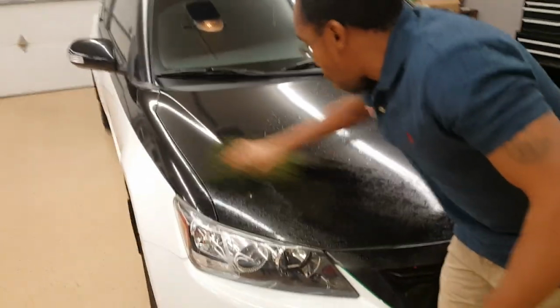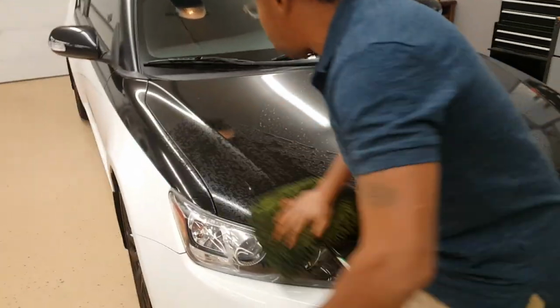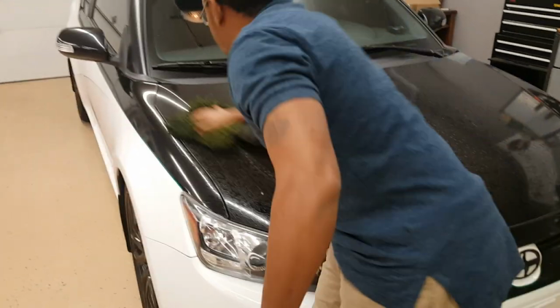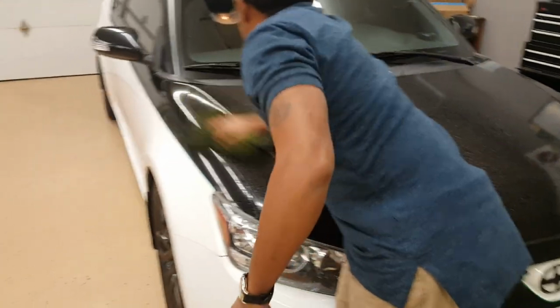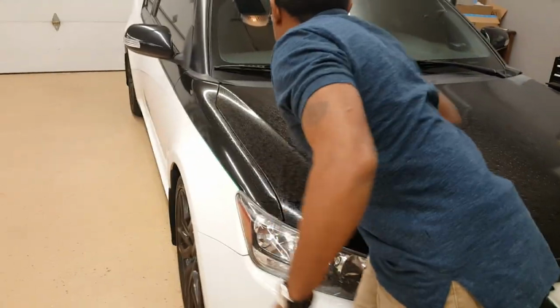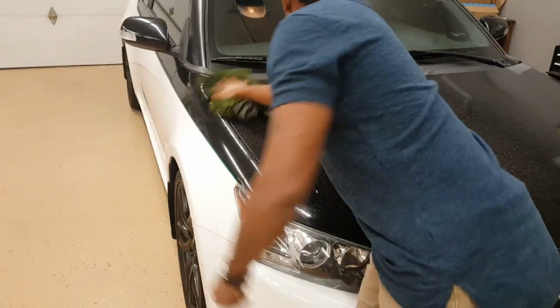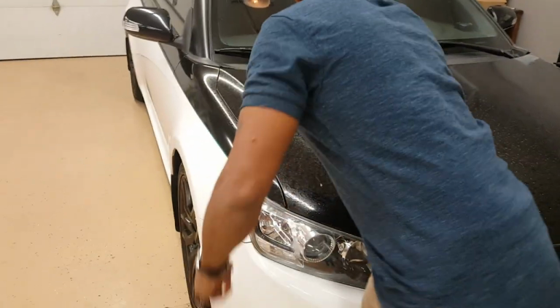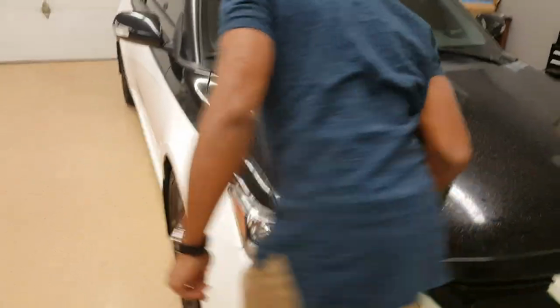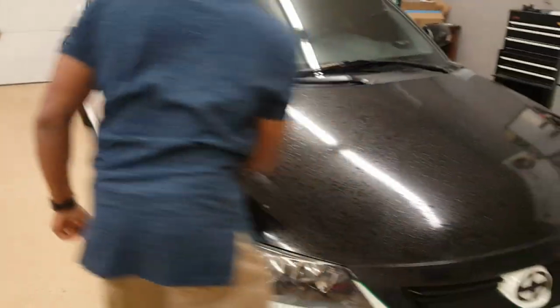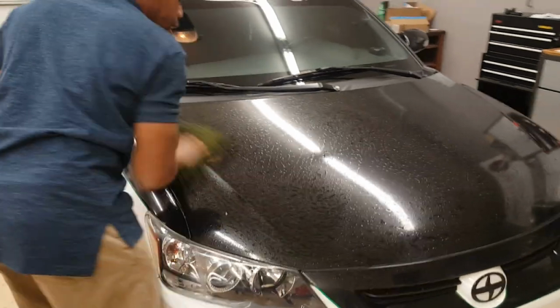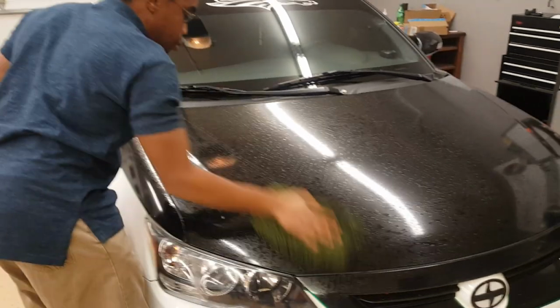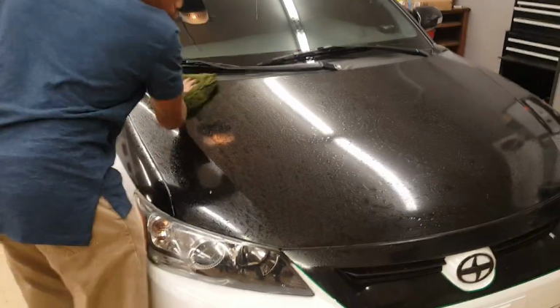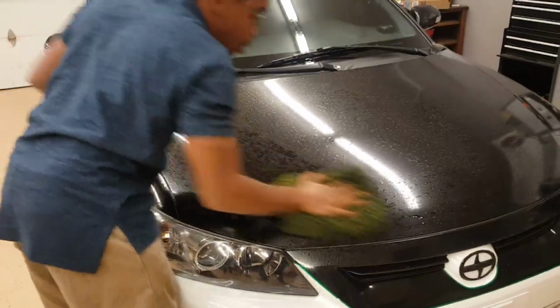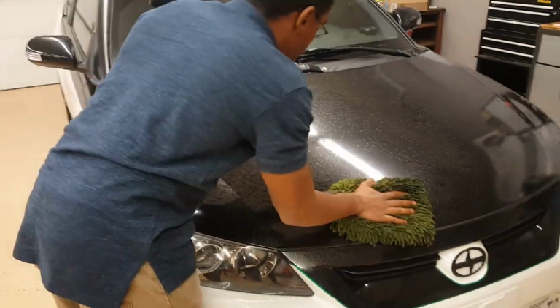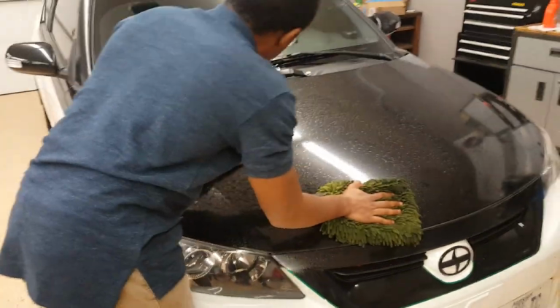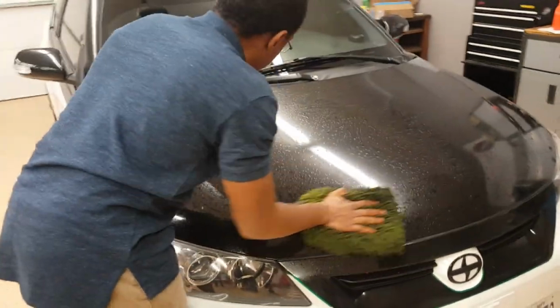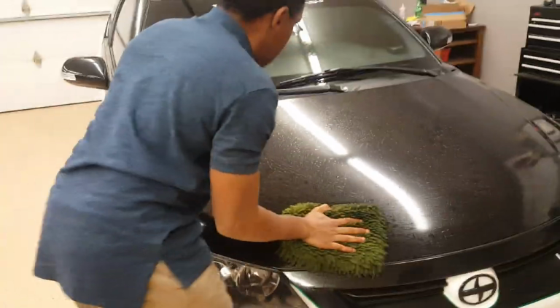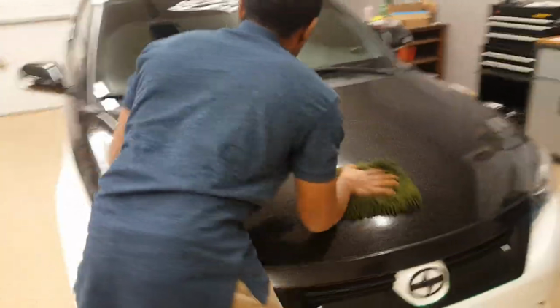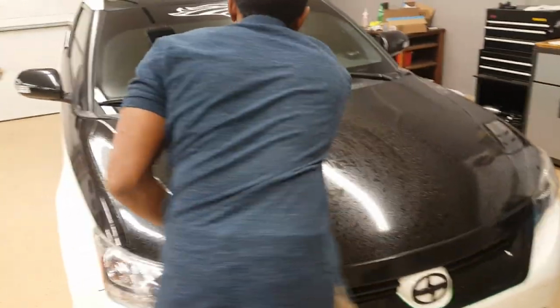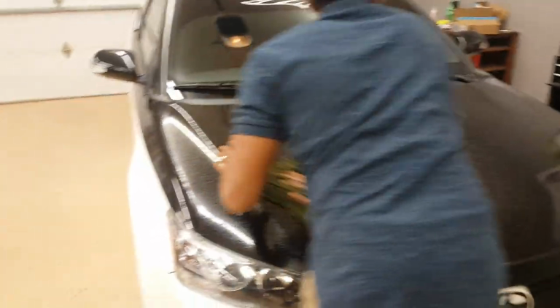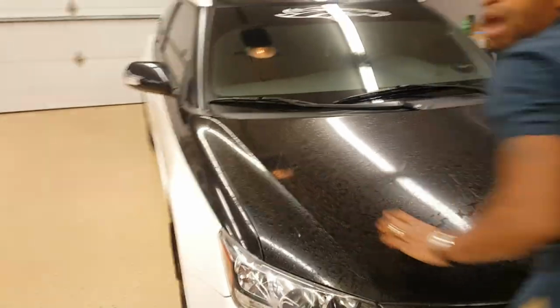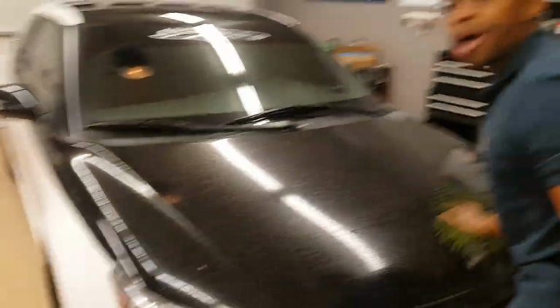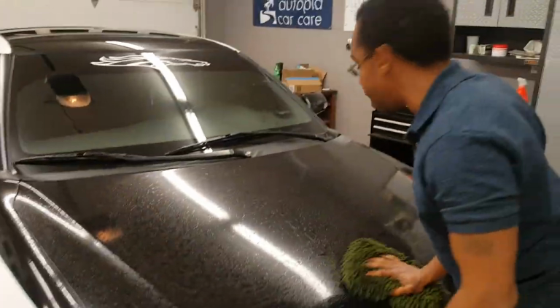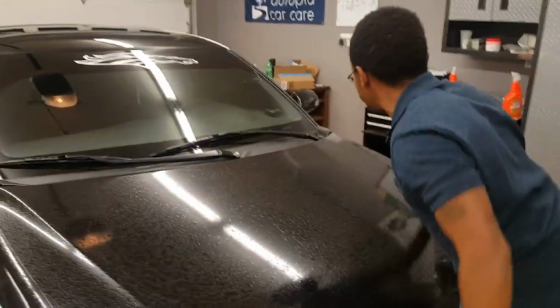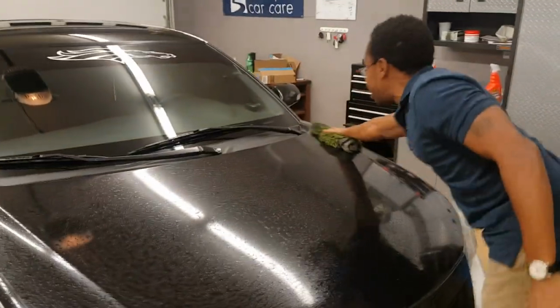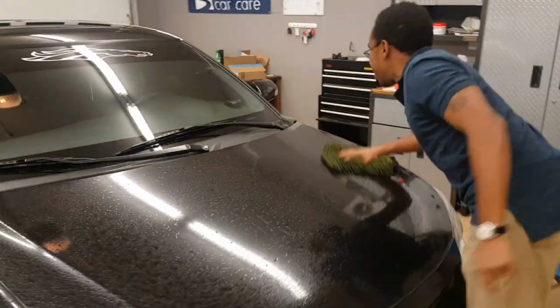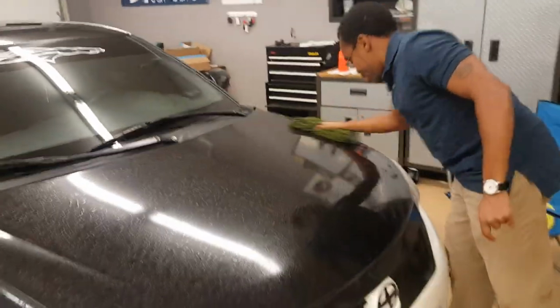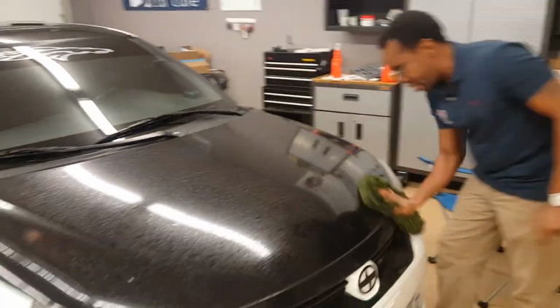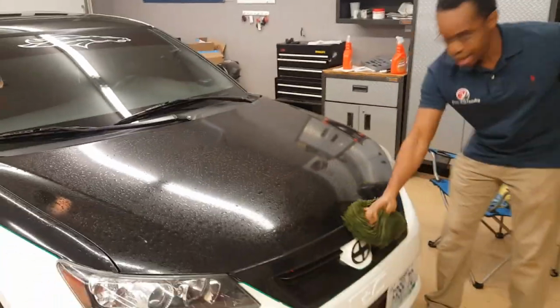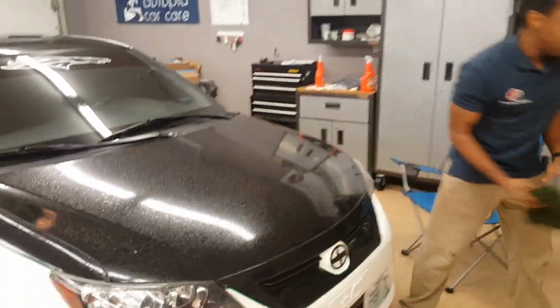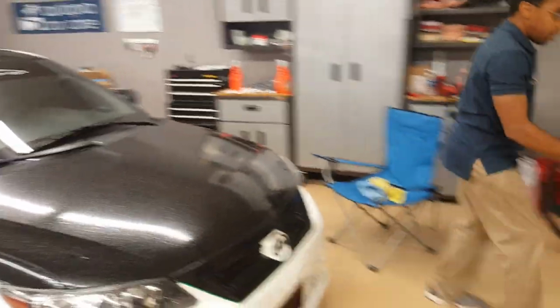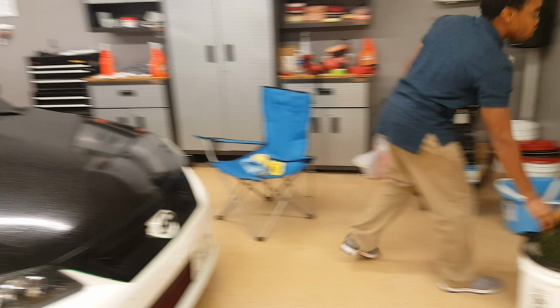I'm just trying to get off all the dirt. The owner of this car maintains it pretty well, so it doesn't need a clay, it feels like. So I'm not going to bother claying this particular hood, but we'll see how it goes.